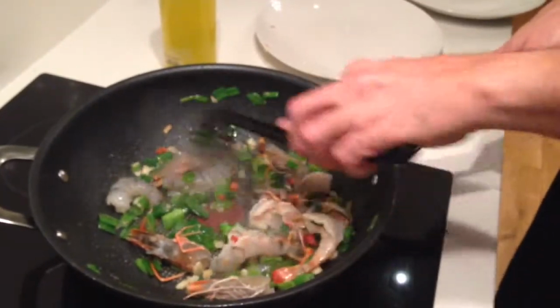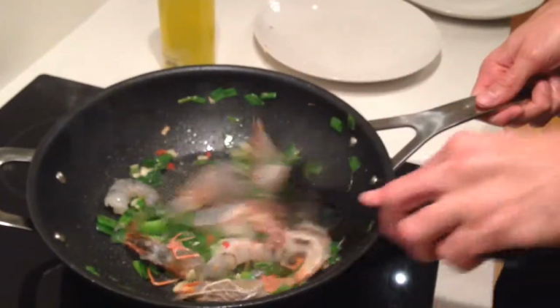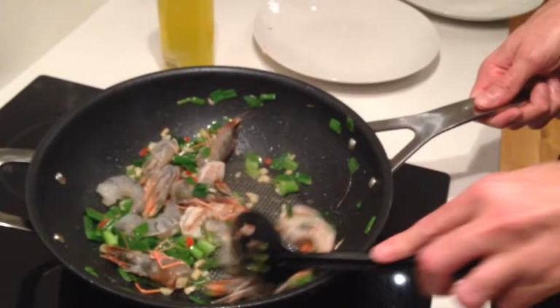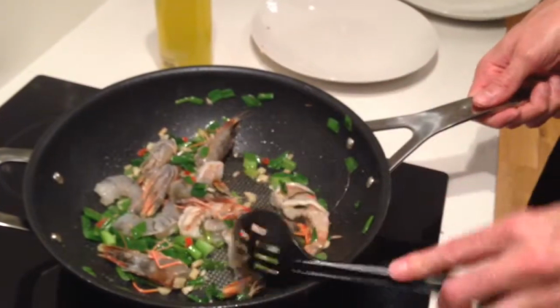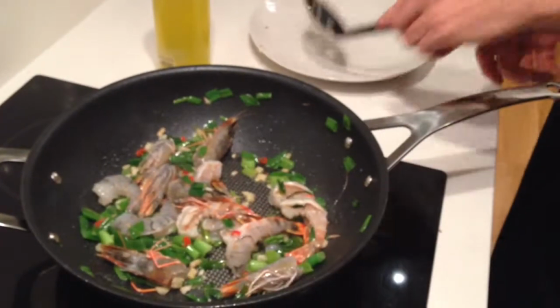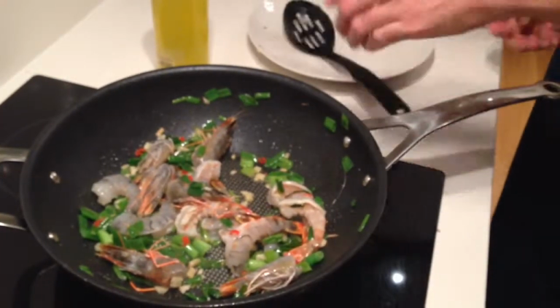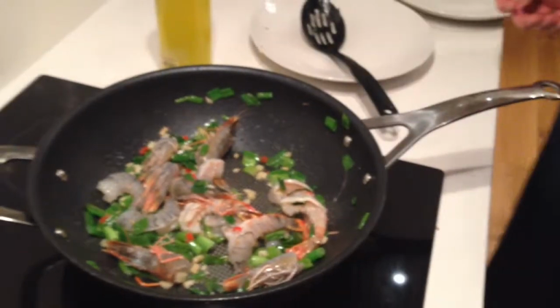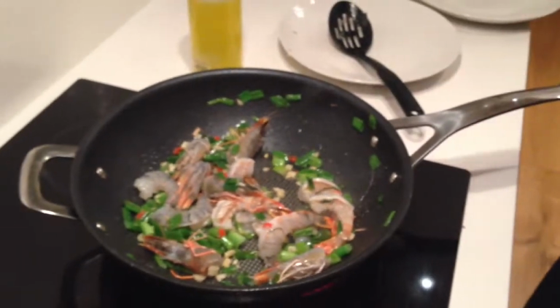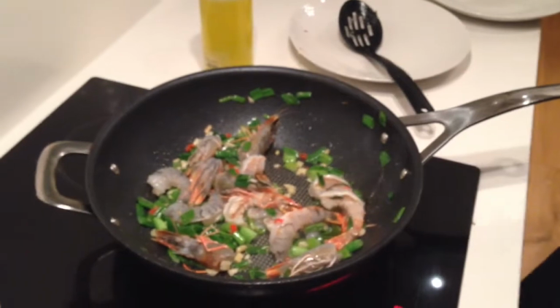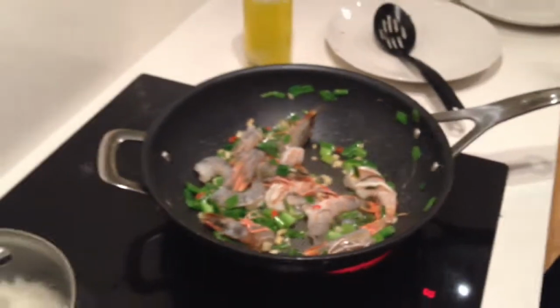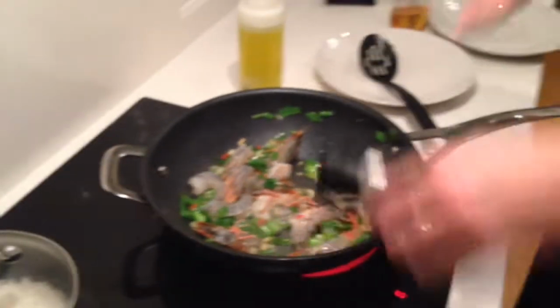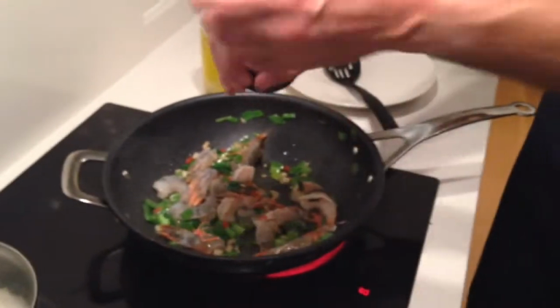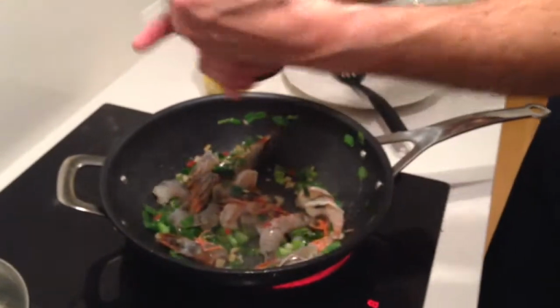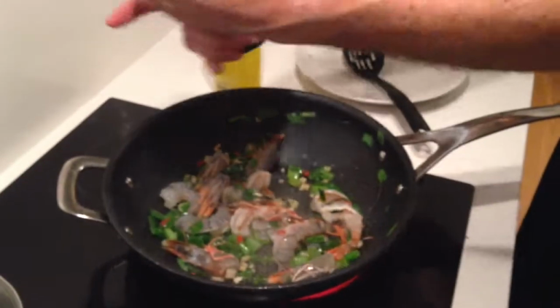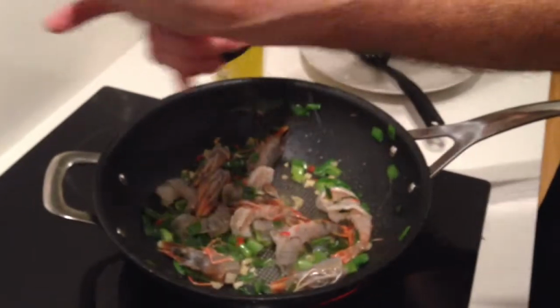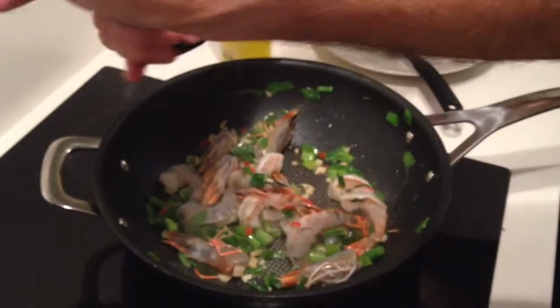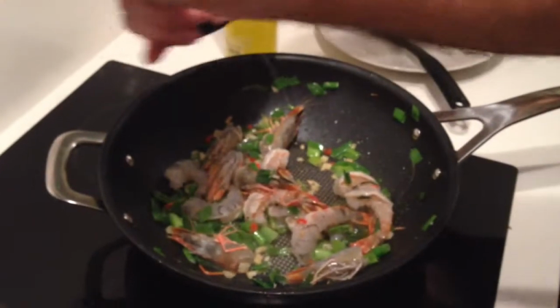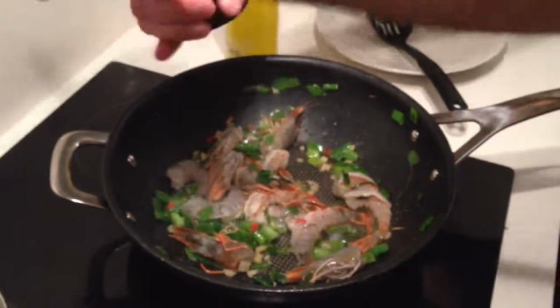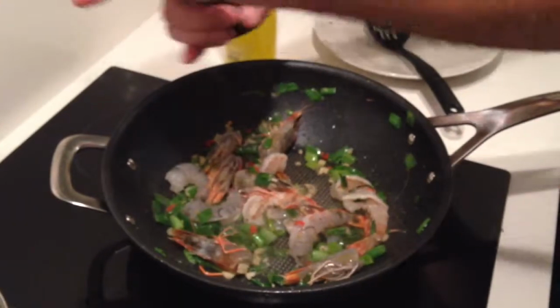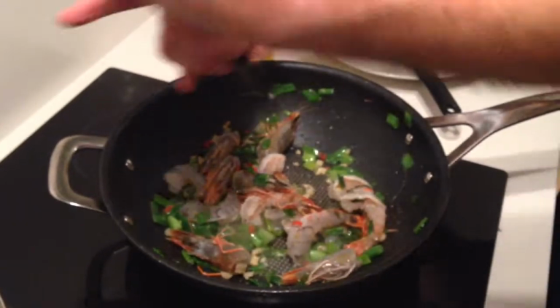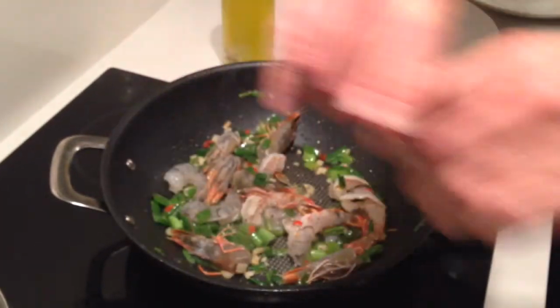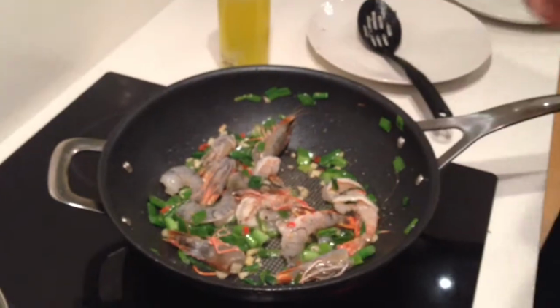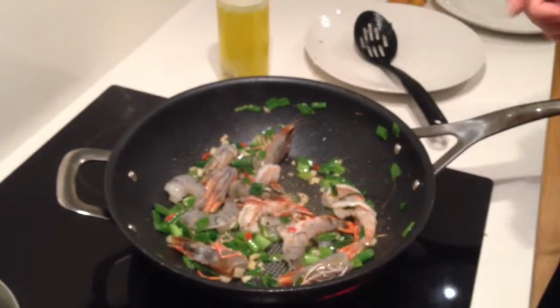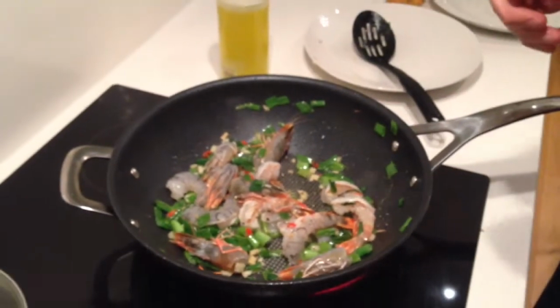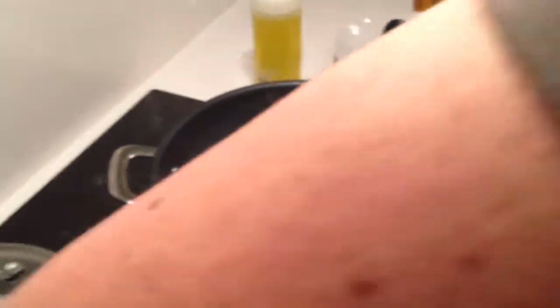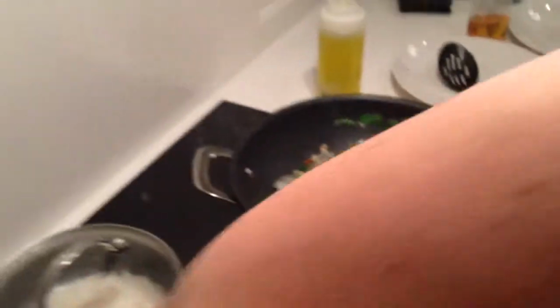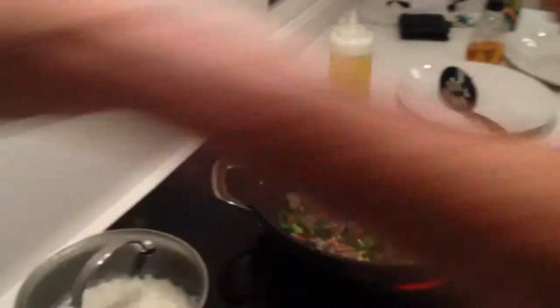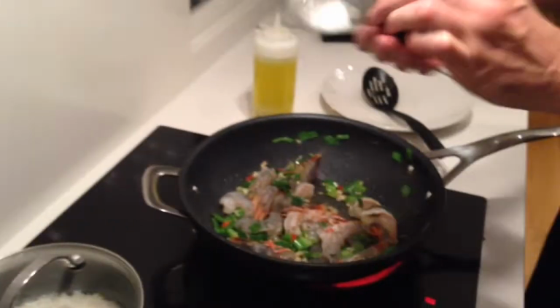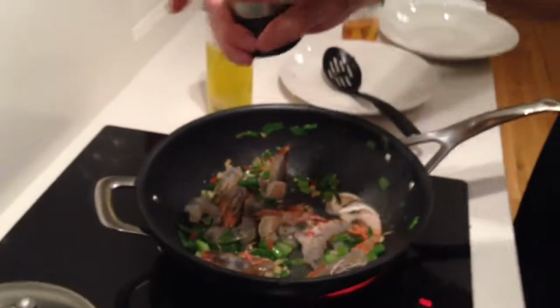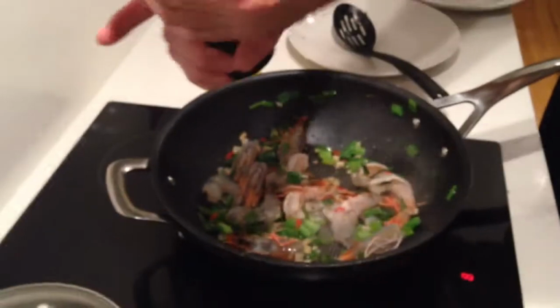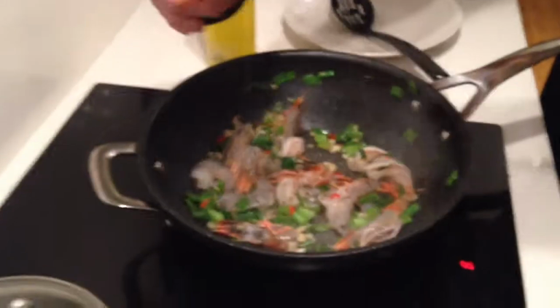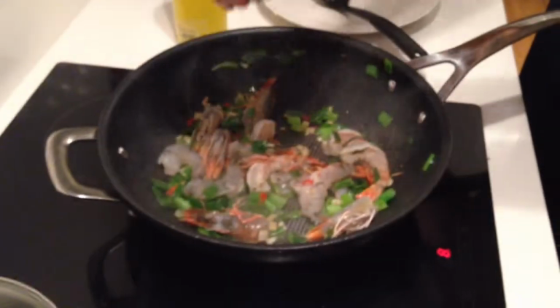So what we're going to do now is add our seasoning — oil season, salt and pepper. It just brings out the flavours. It's like the sunshine, brings things out.